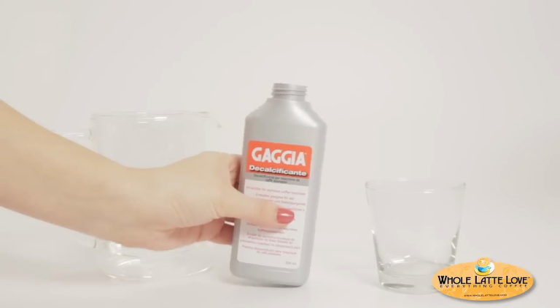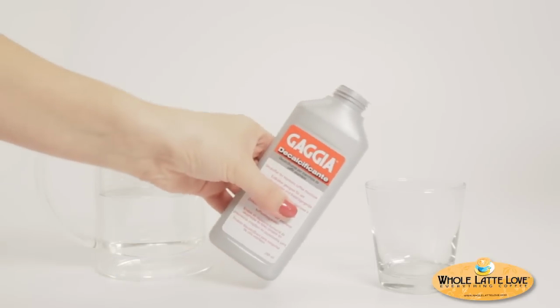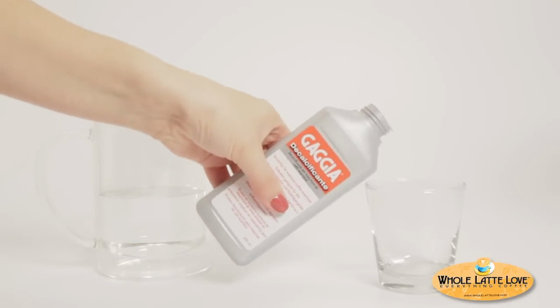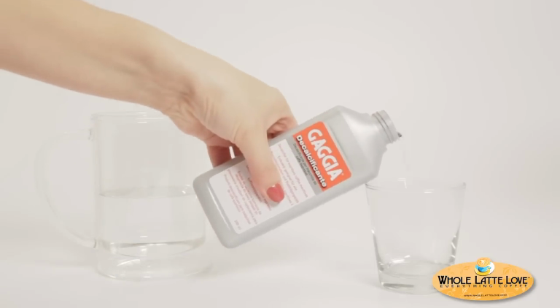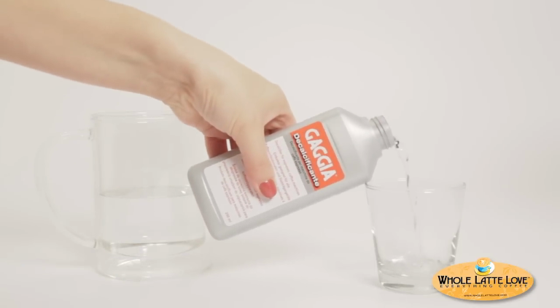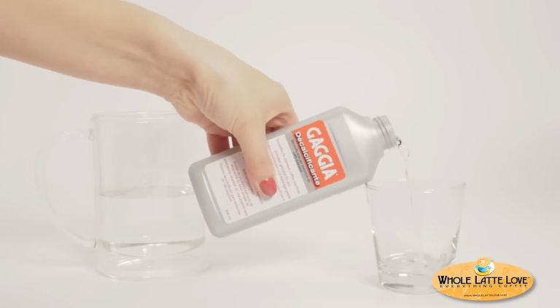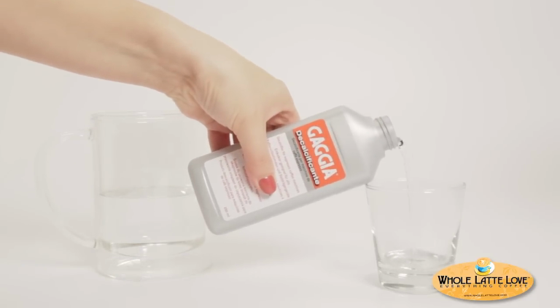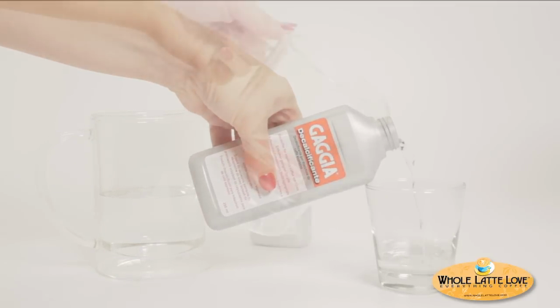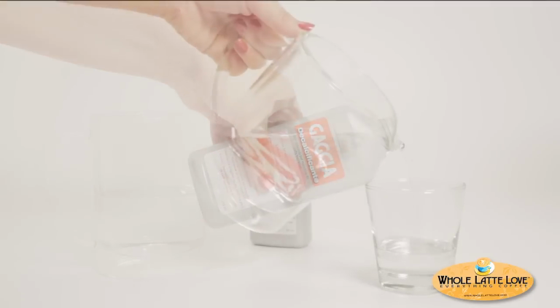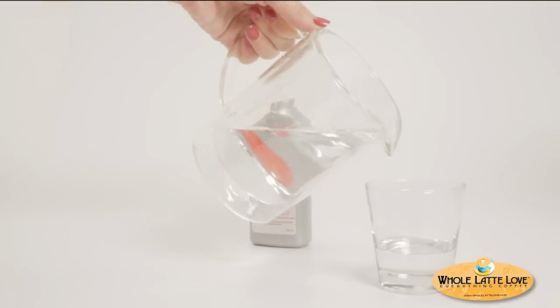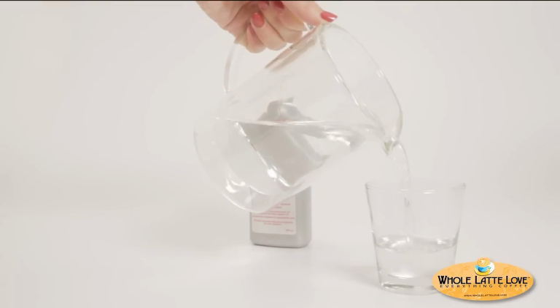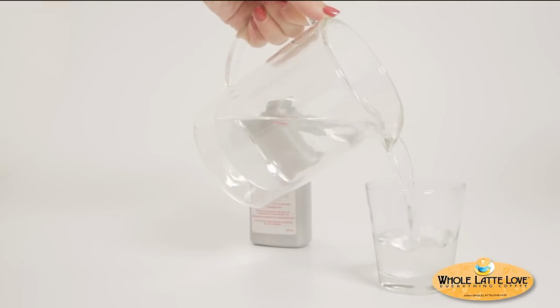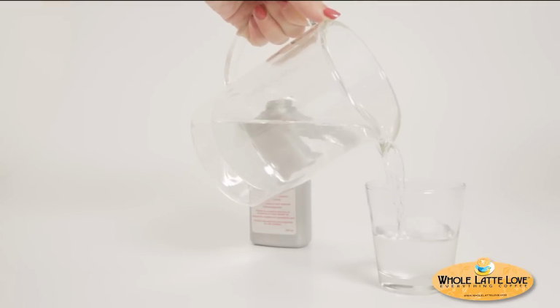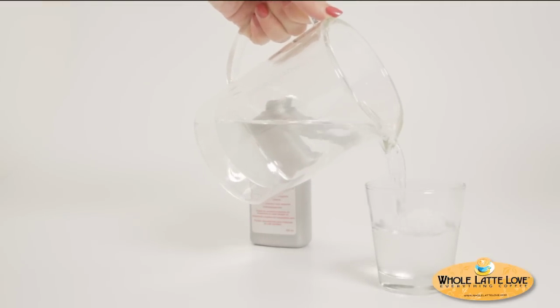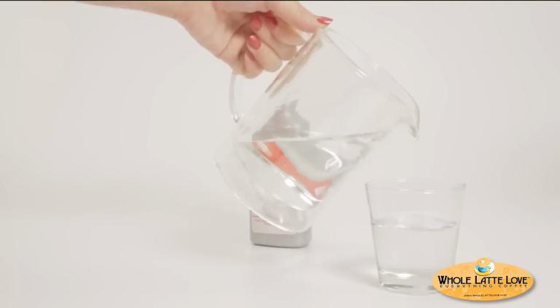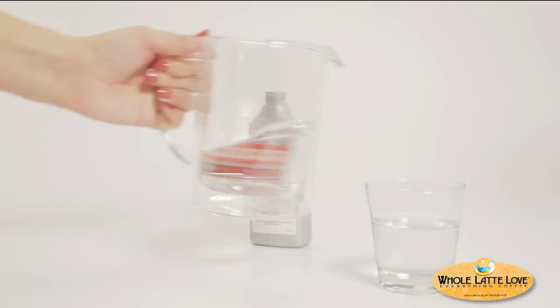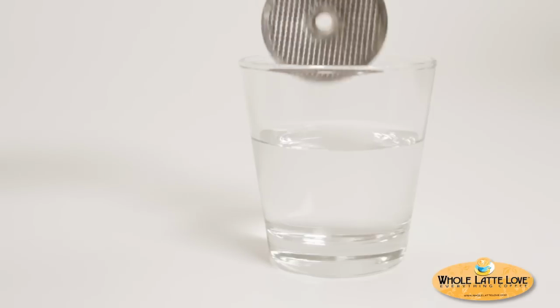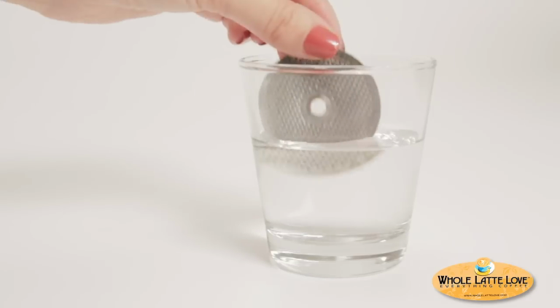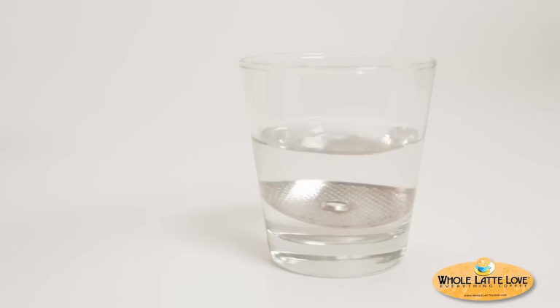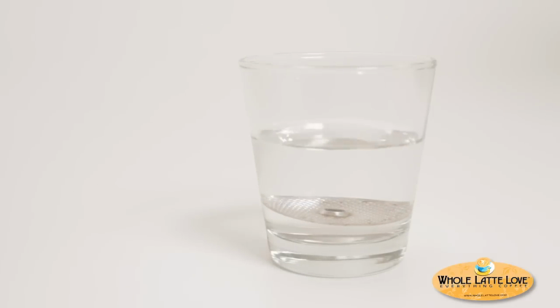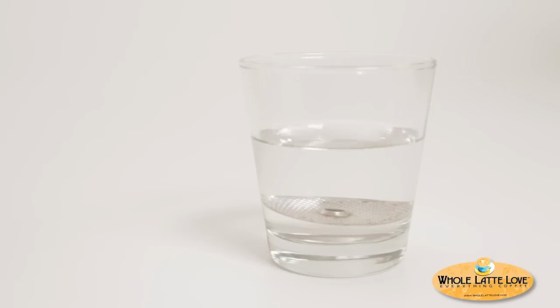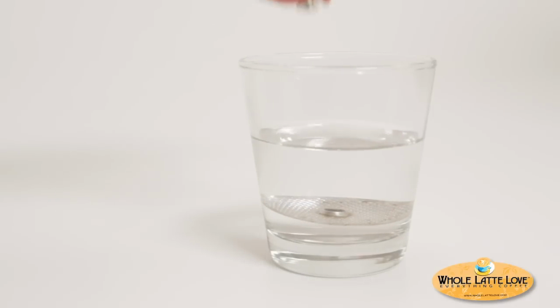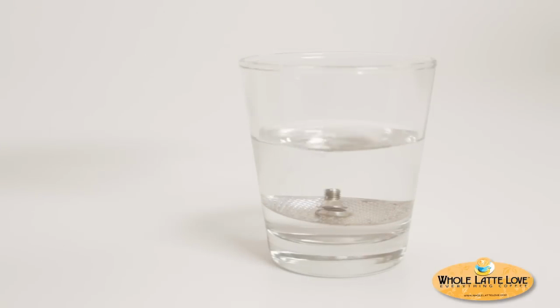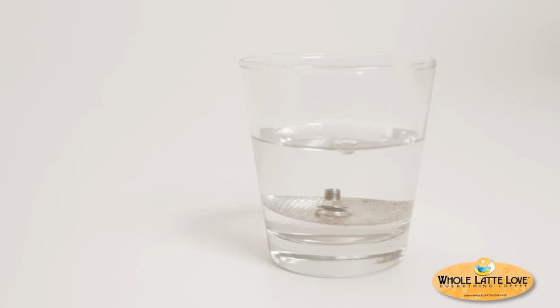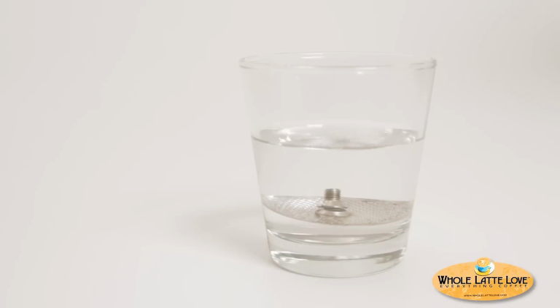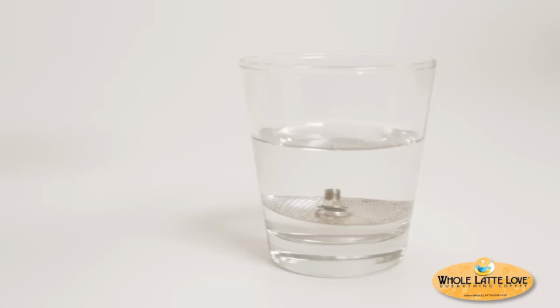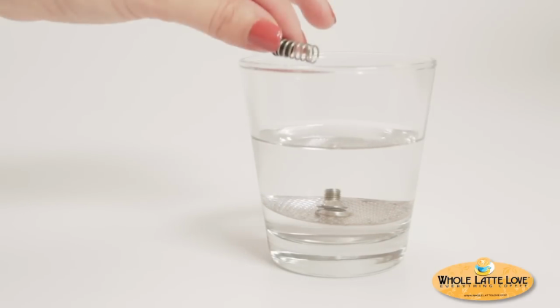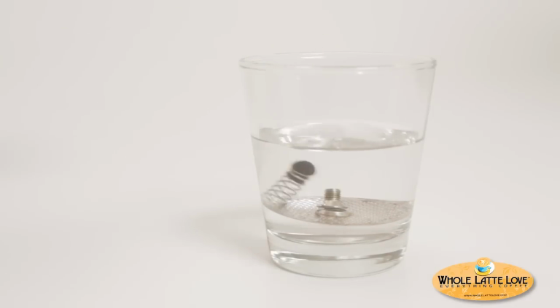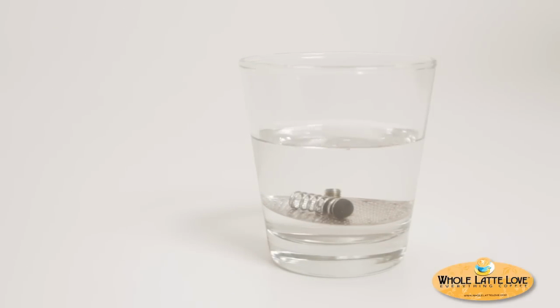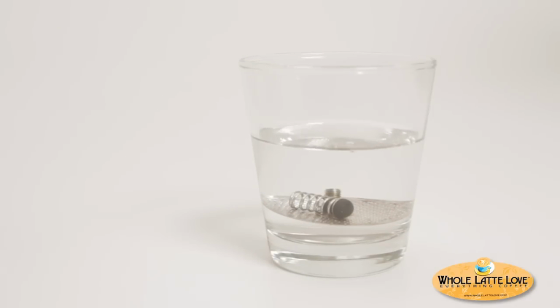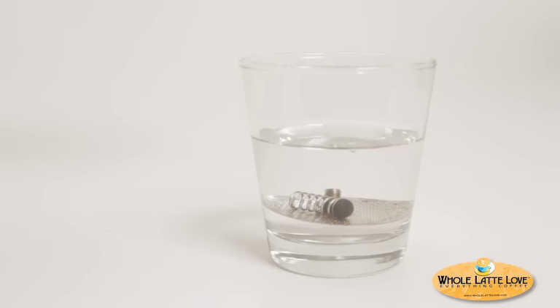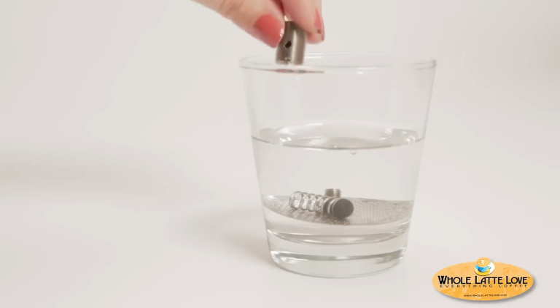Prepare a small amount of decalcifying solution according to manufacturer's instructions. Place all the removed parts in the solution and soak for 5 to 15 minutes or until the bubbling action ceases.